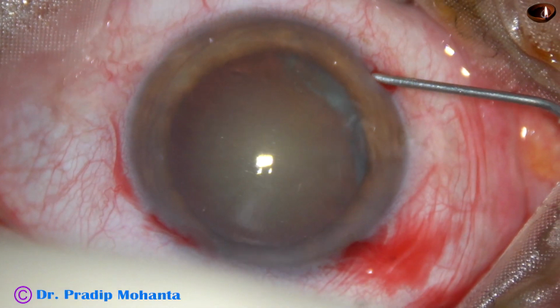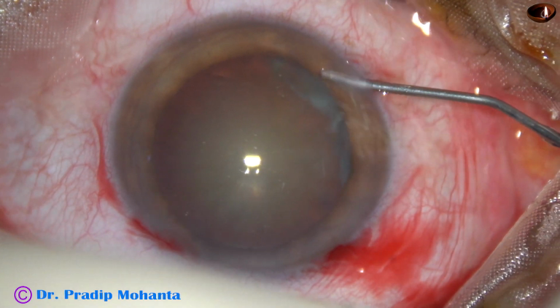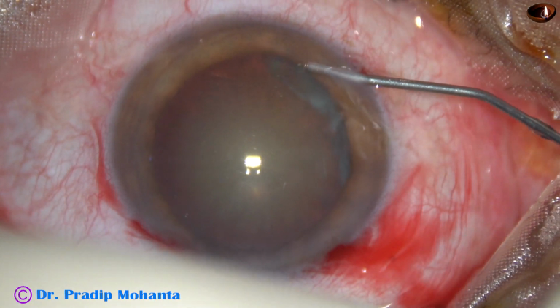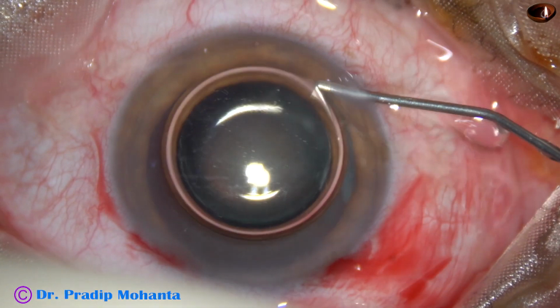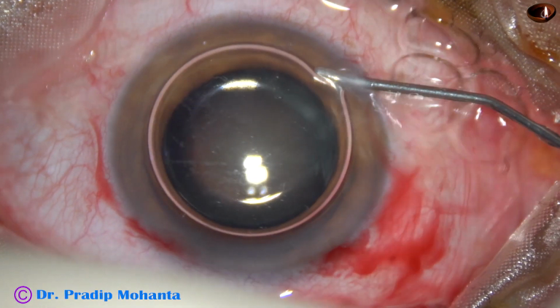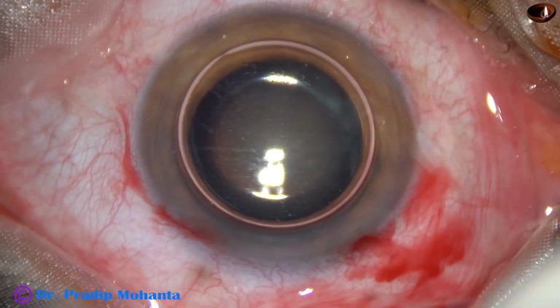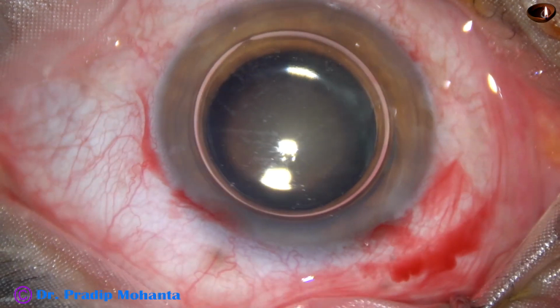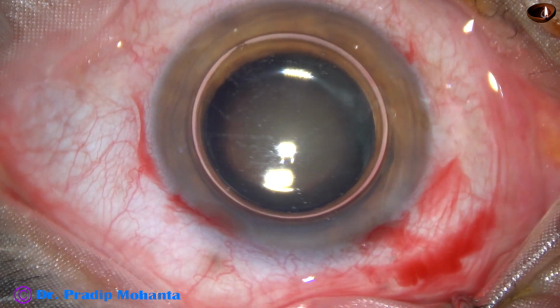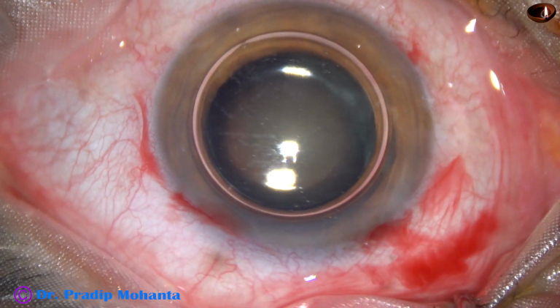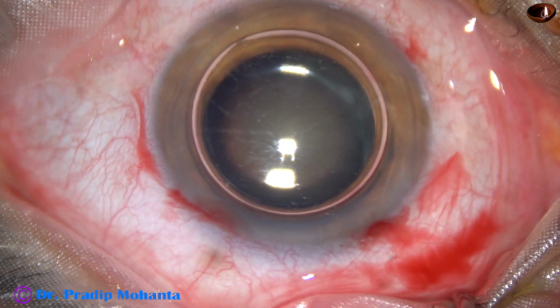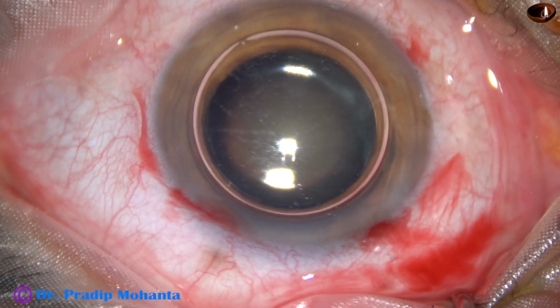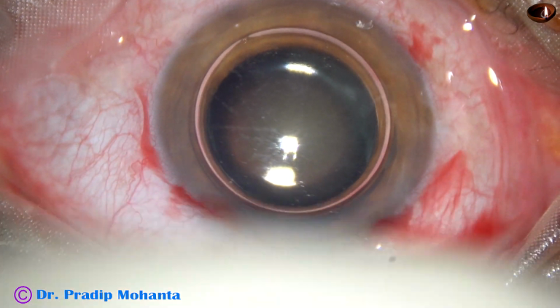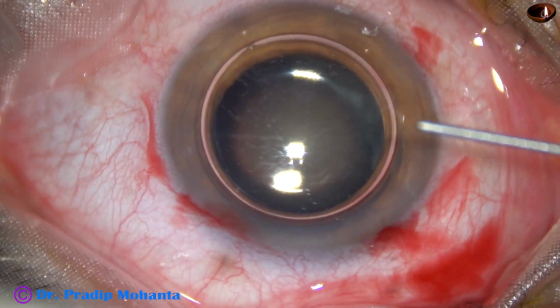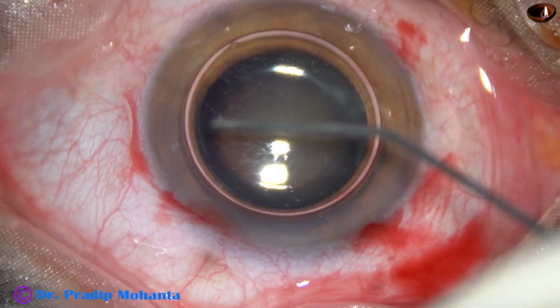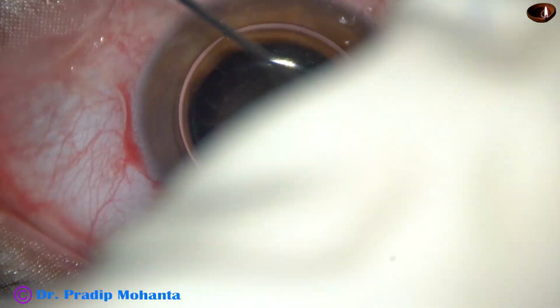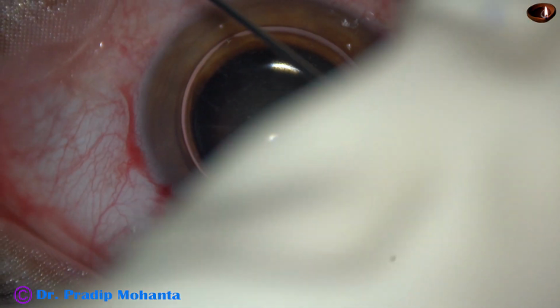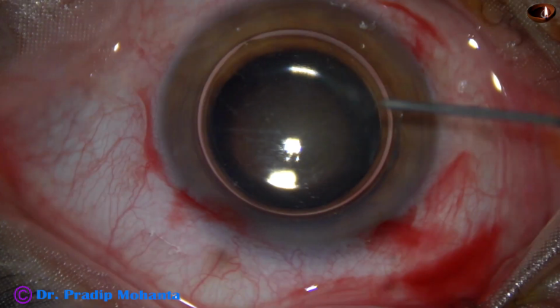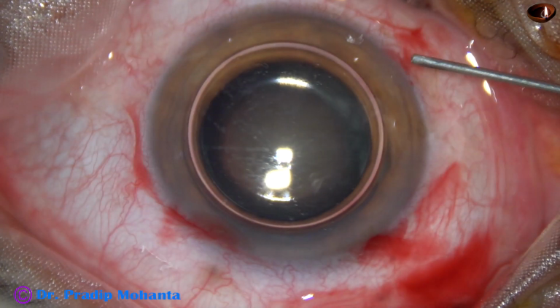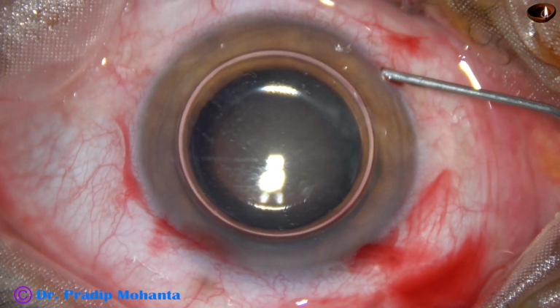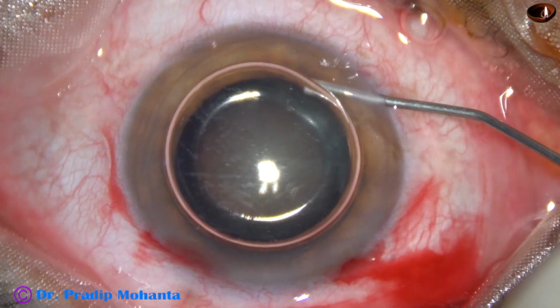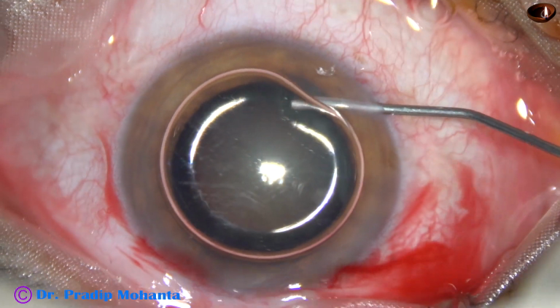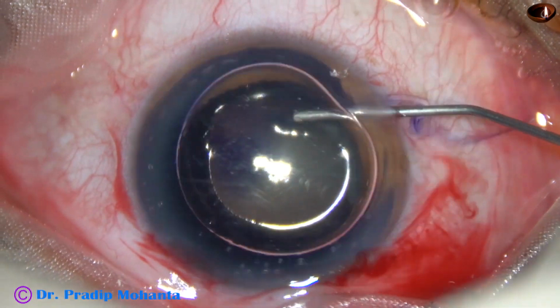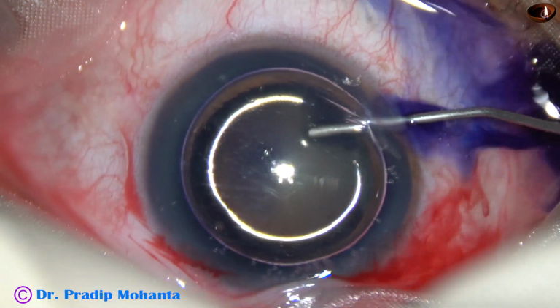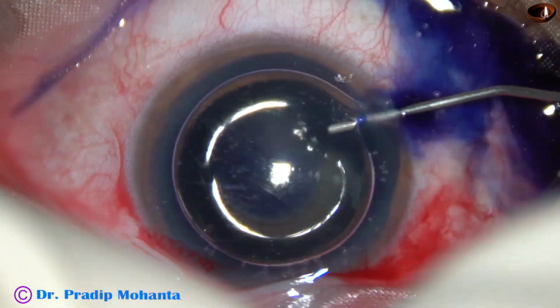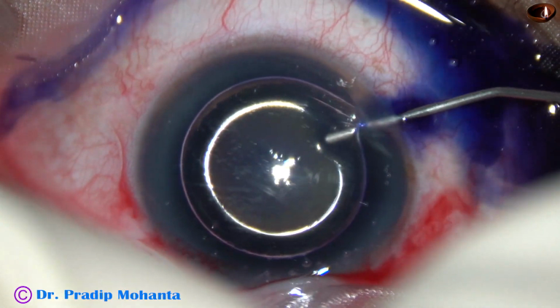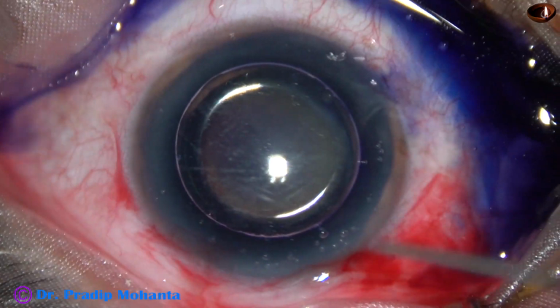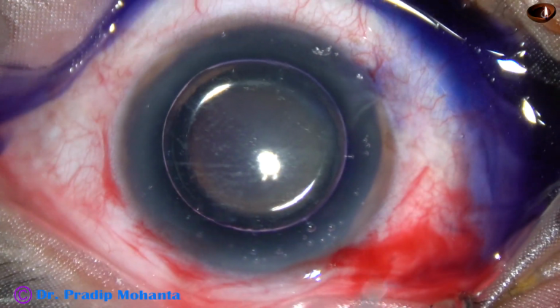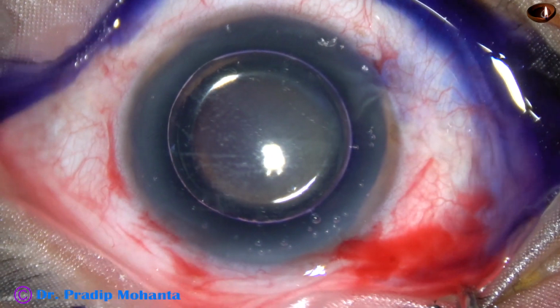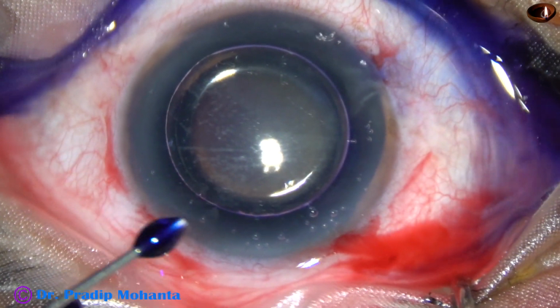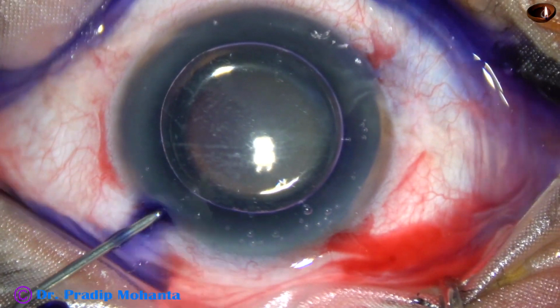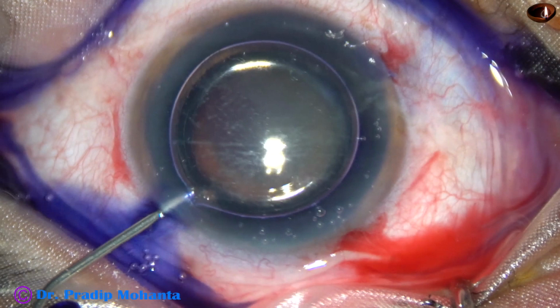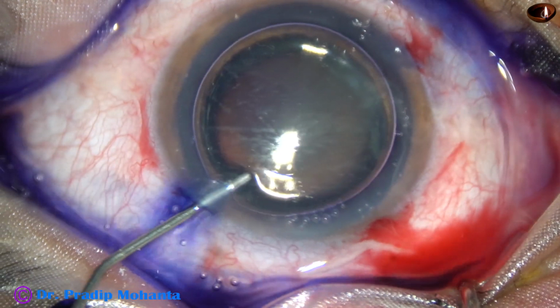An air bubble is injected into the anterior chamber. Beneath this air bubble, trypan blue dye is applied over the anterior capsule. The dye should touch all parts of the capsule.